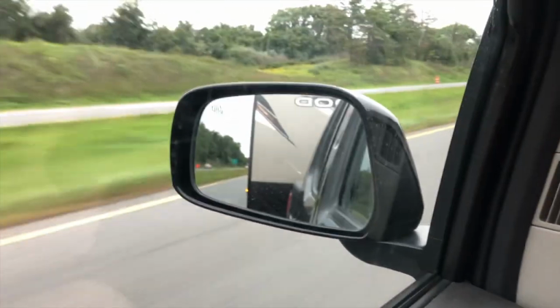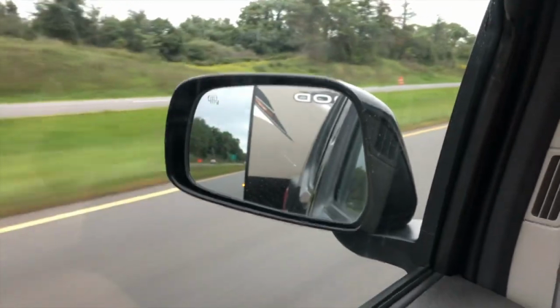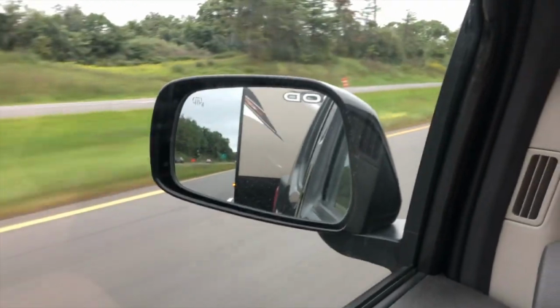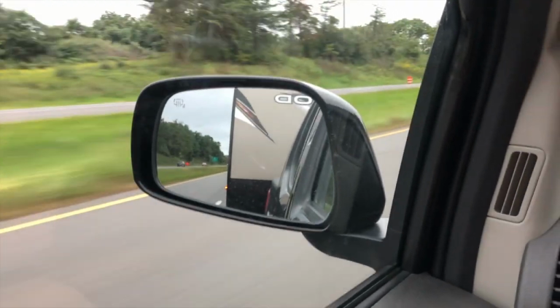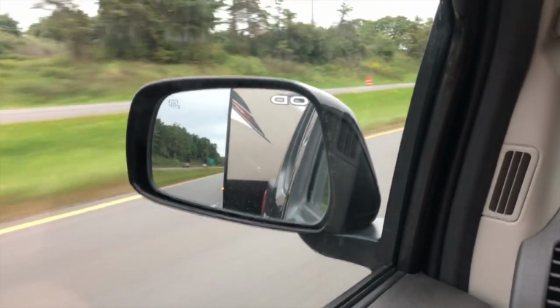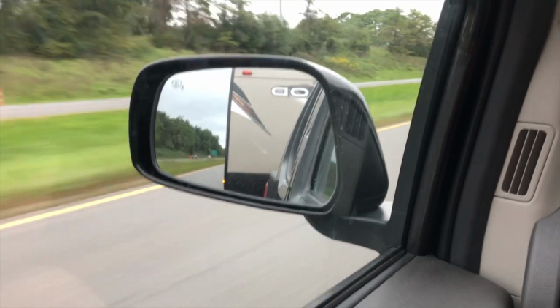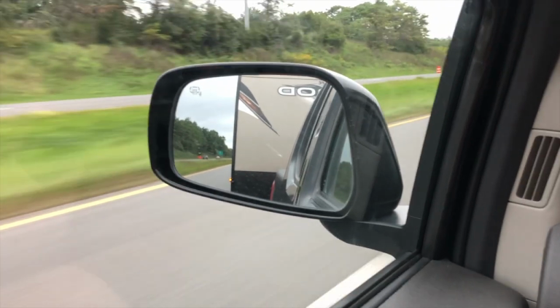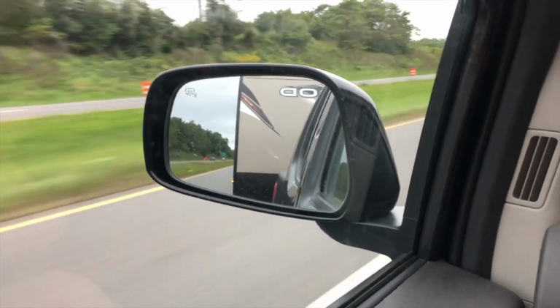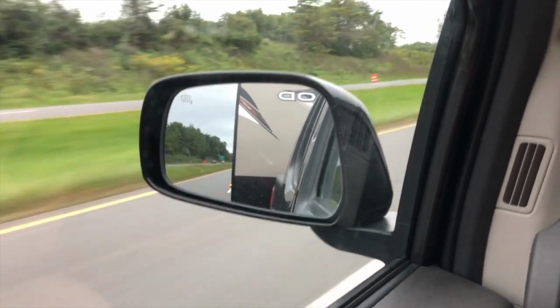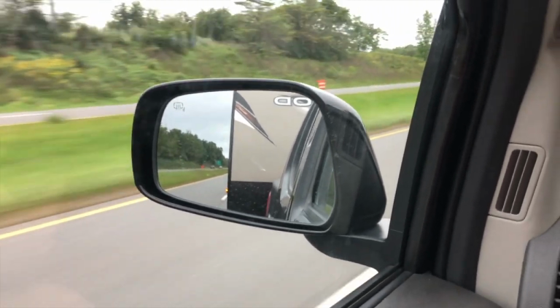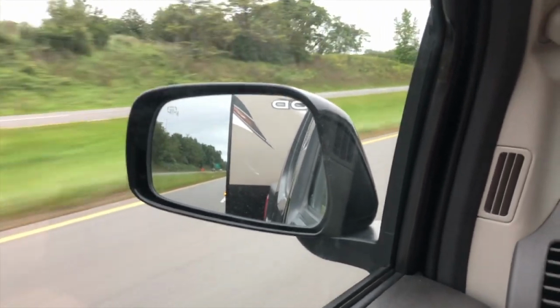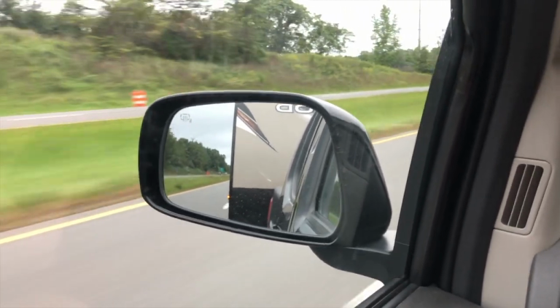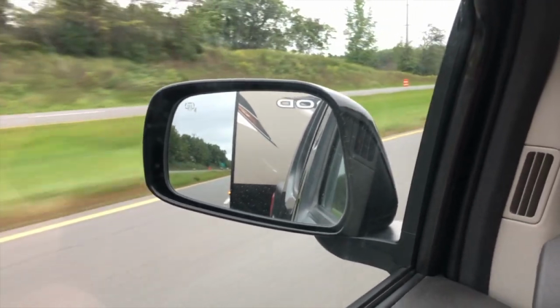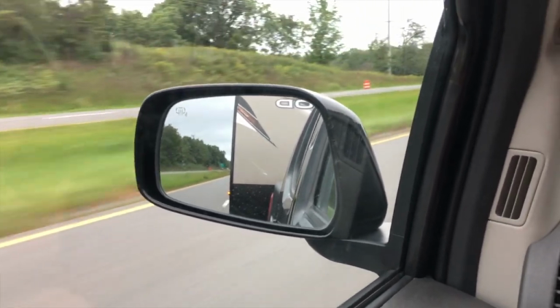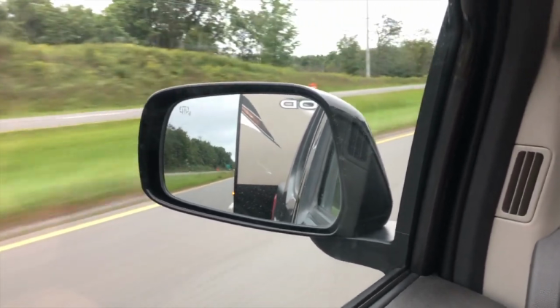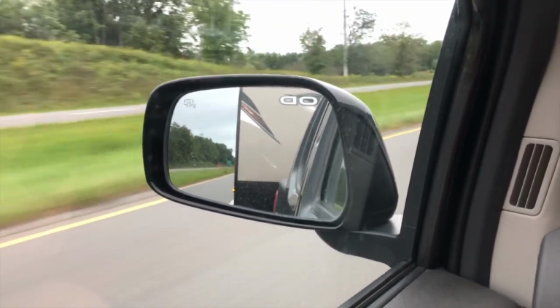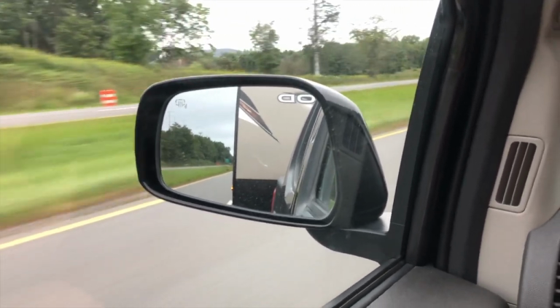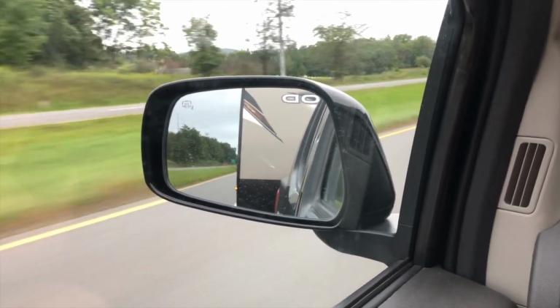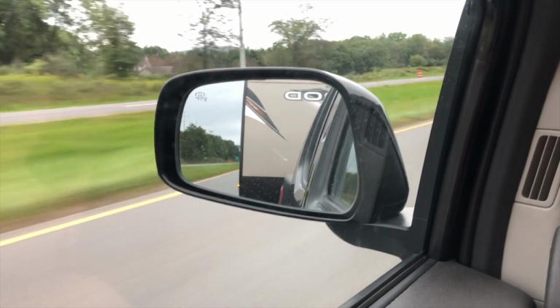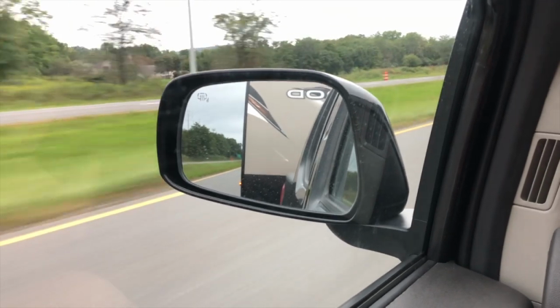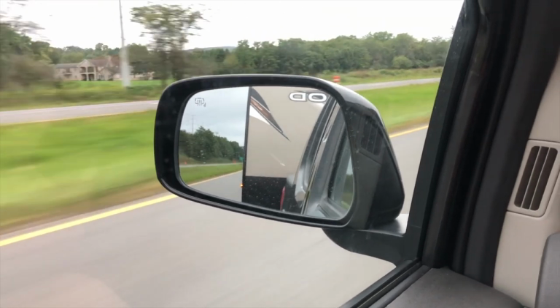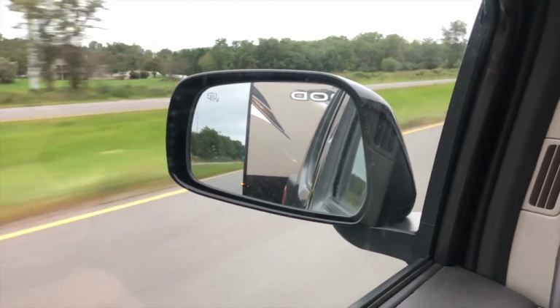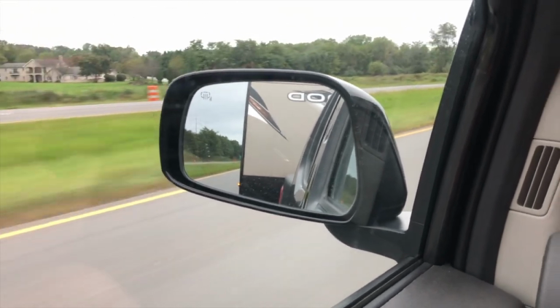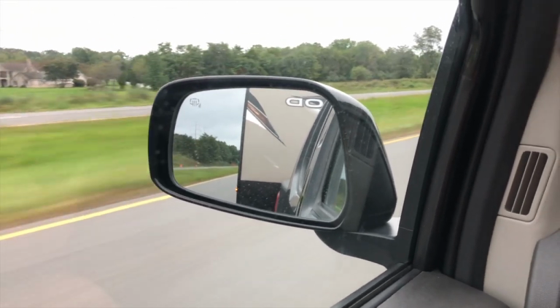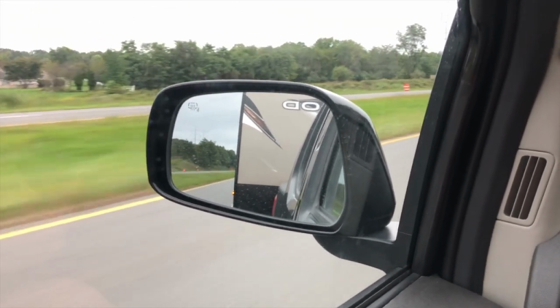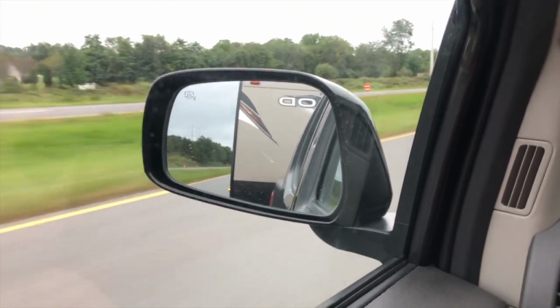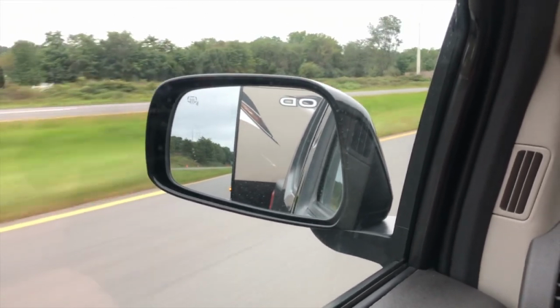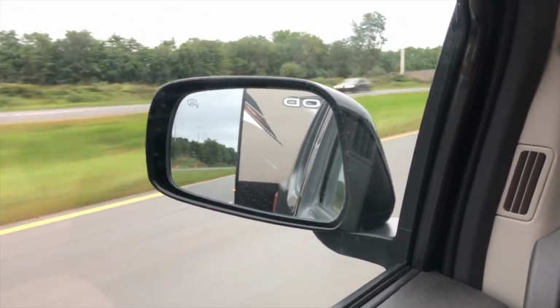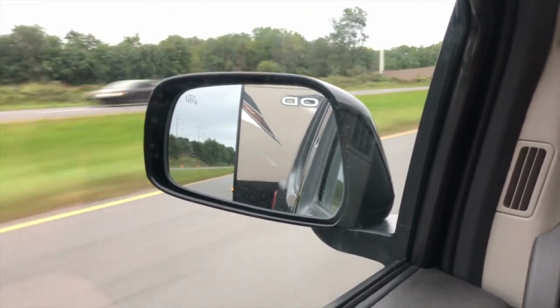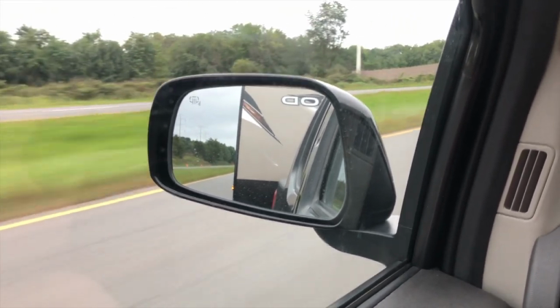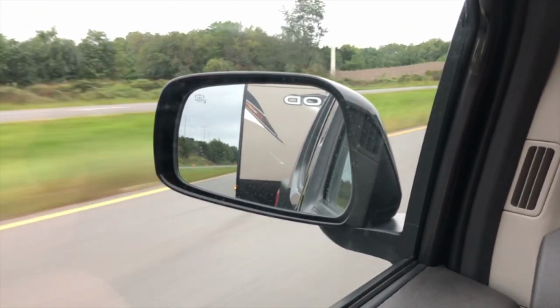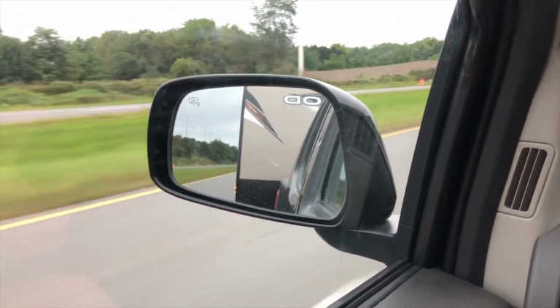Although with a little bit of a wind gust it does feel a little wobbly — you can feel the trailer swaying back and forth a little bit — but it's nothing overwhelming.